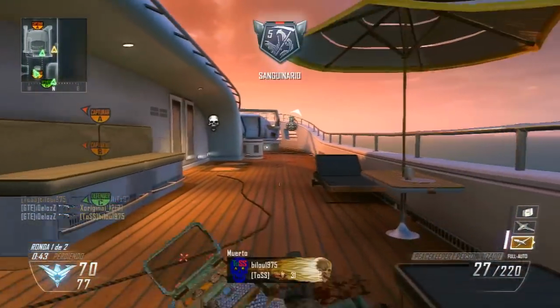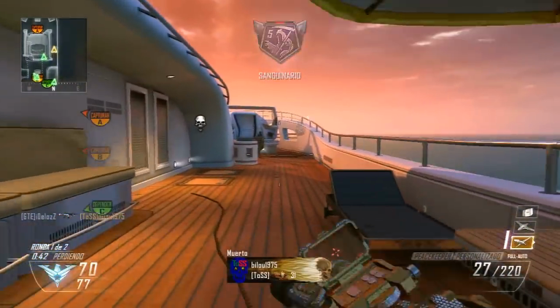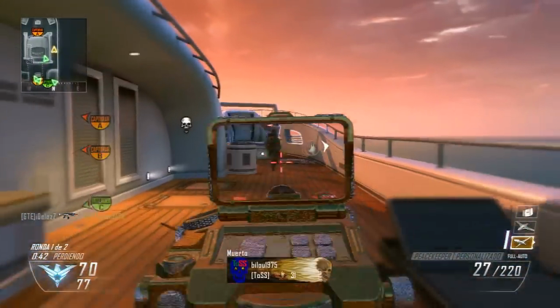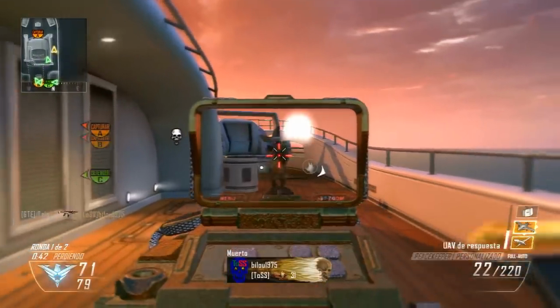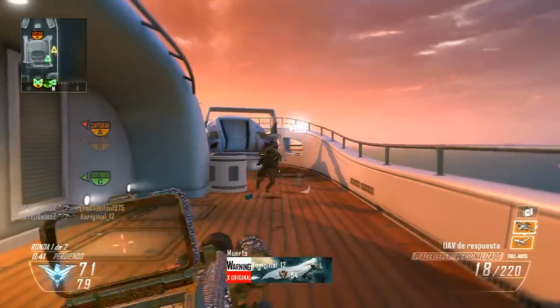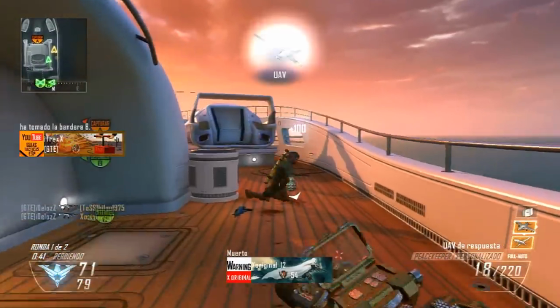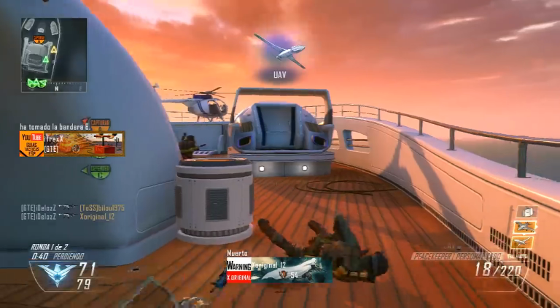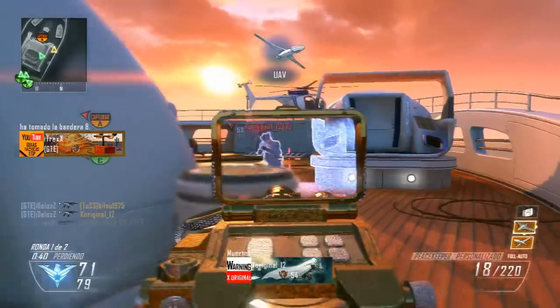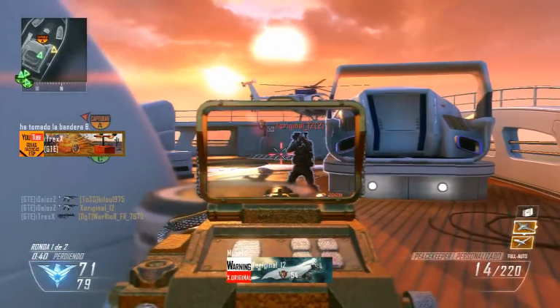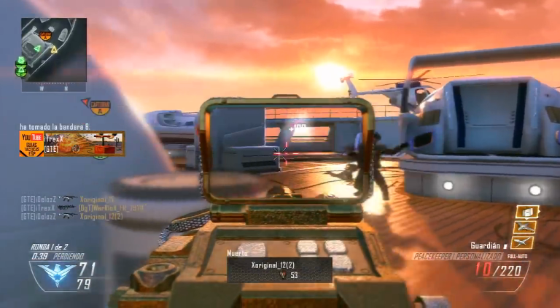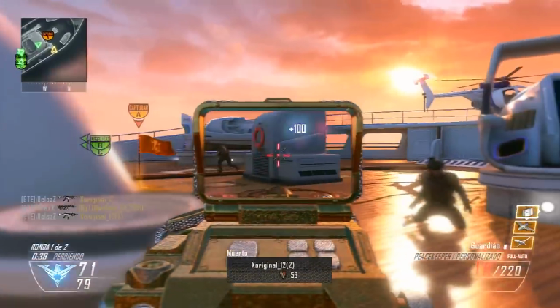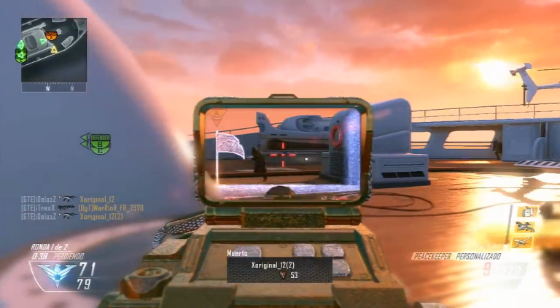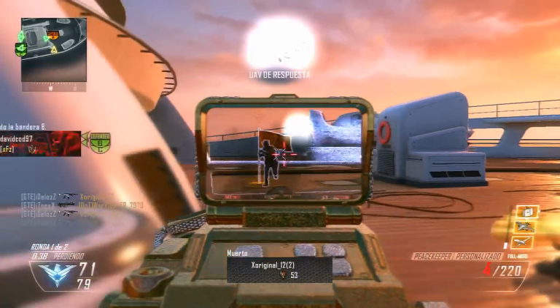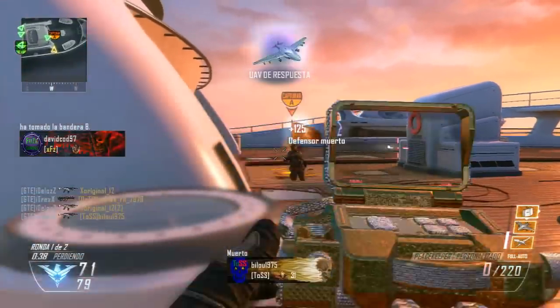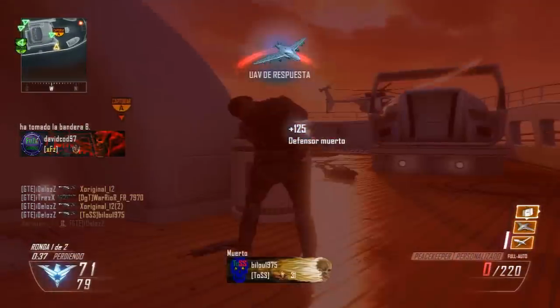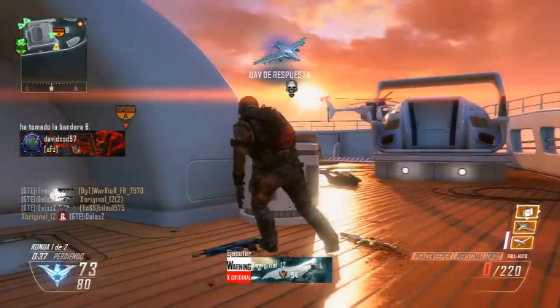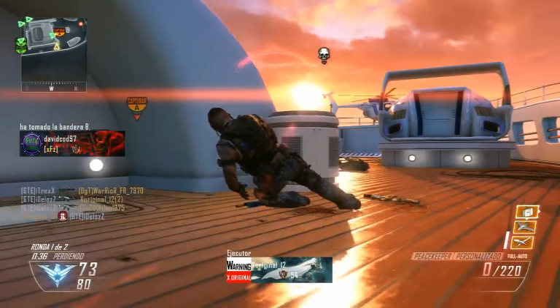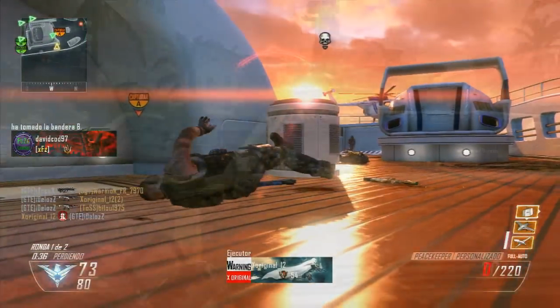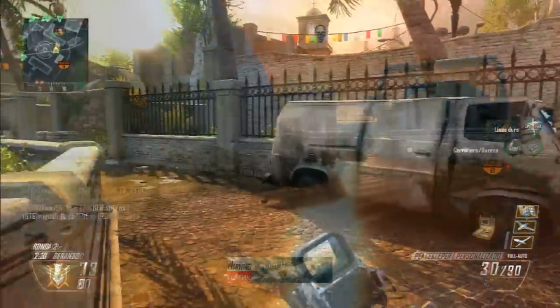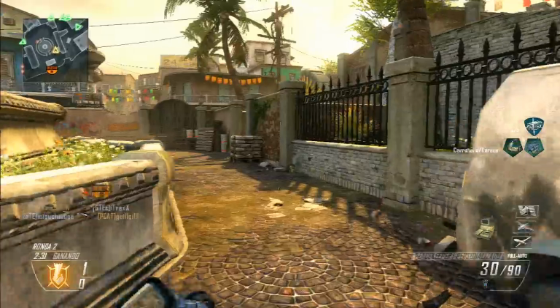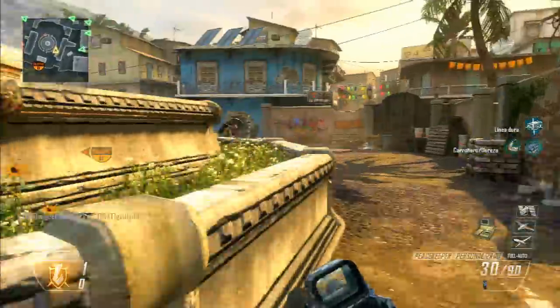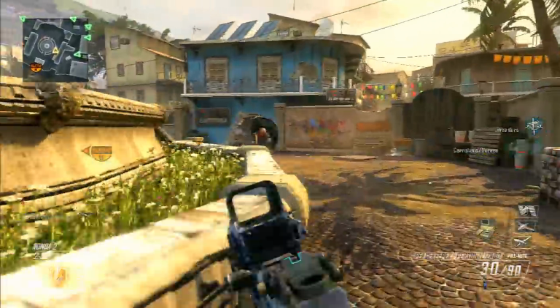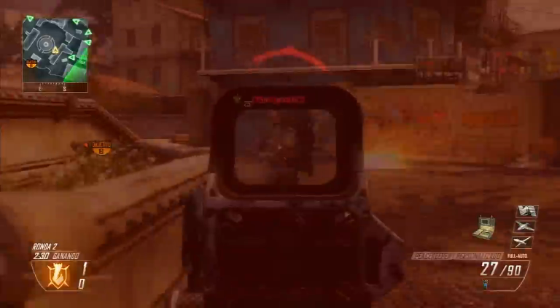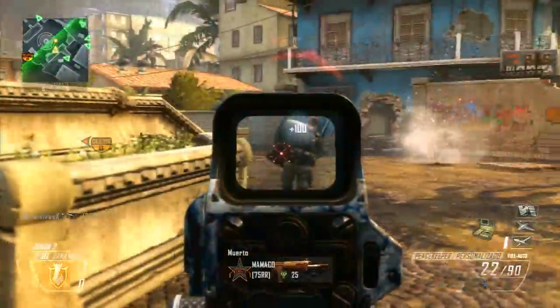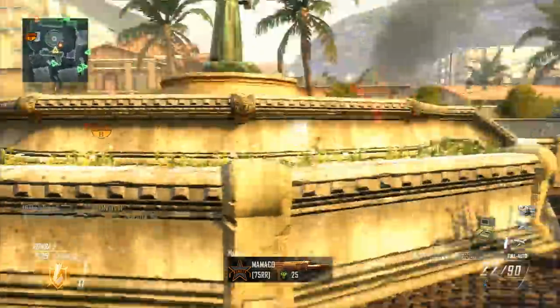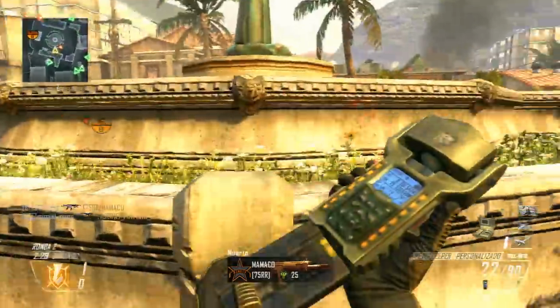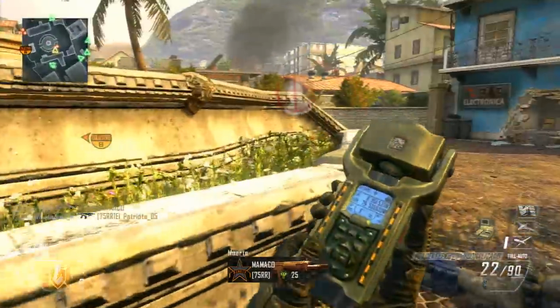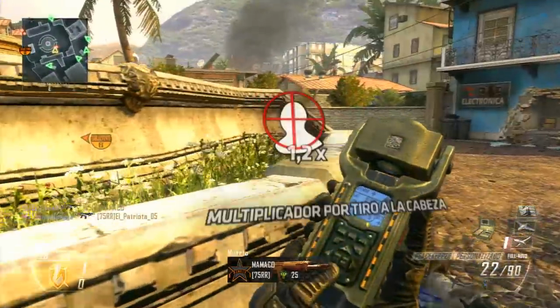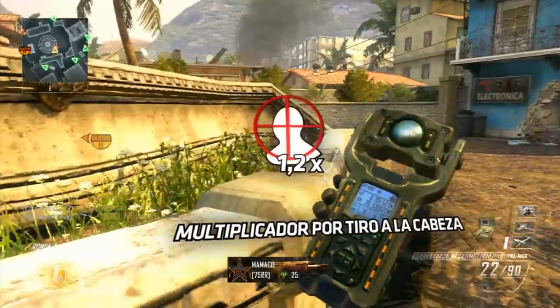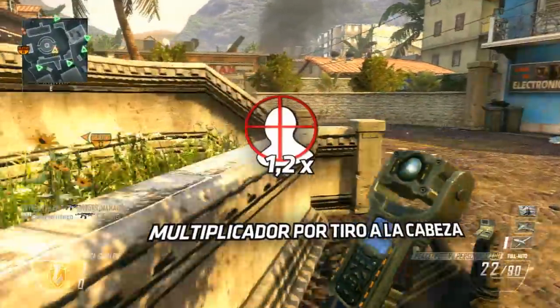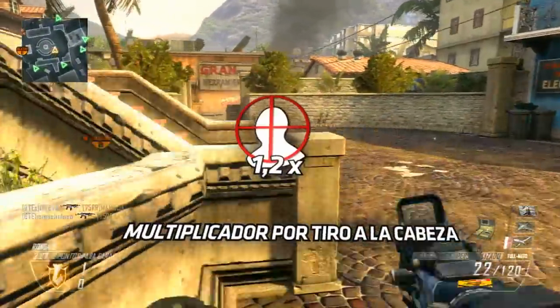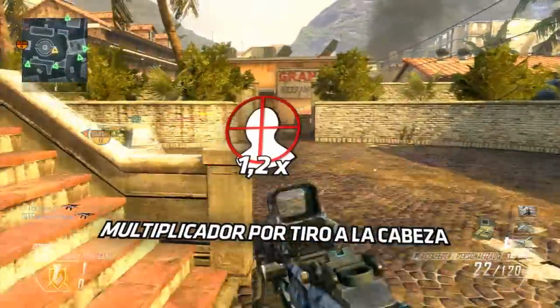Siendo de 4 disparos los que emplearemos normalmente en casi cualquier situación, aunque si nos alejamos mucho la cifra pasará a ser de 6, pero casi nunca. Disparando a la cabeza, como siempre en los subfusiles, los tiros se reducen en uno.